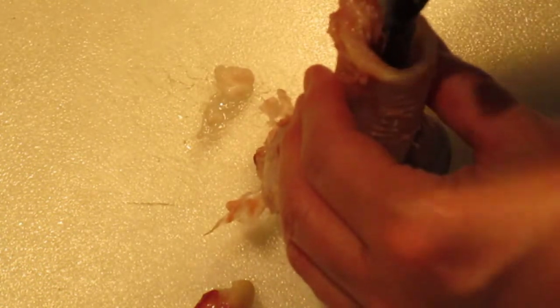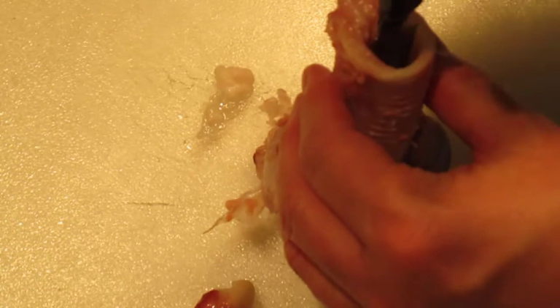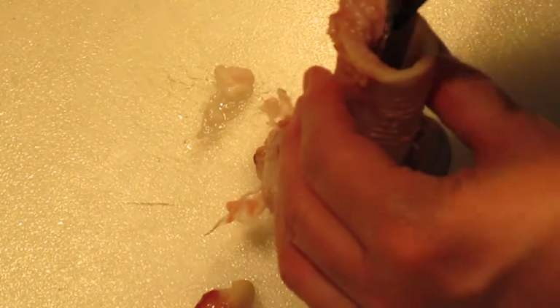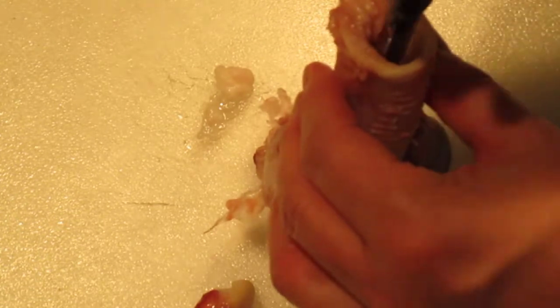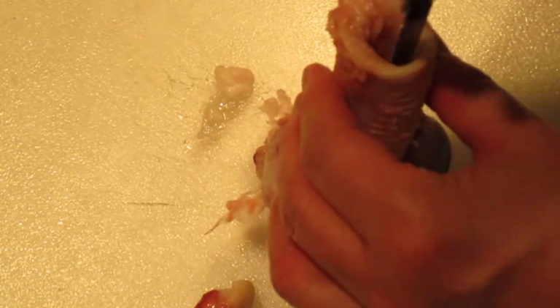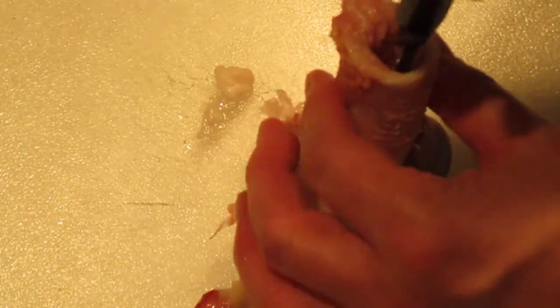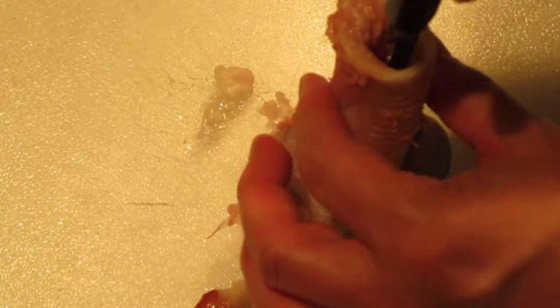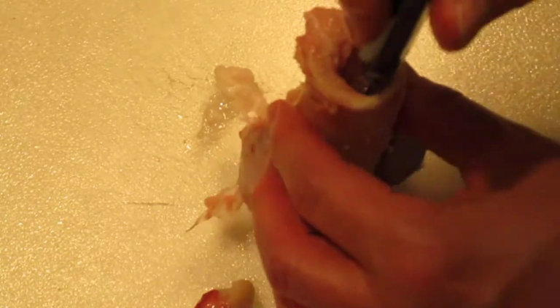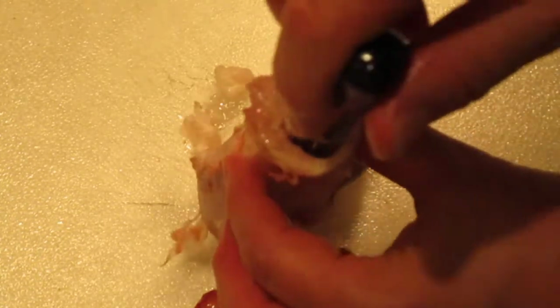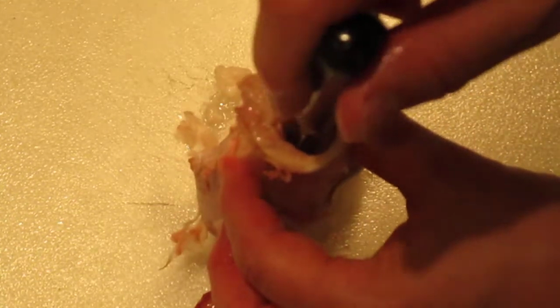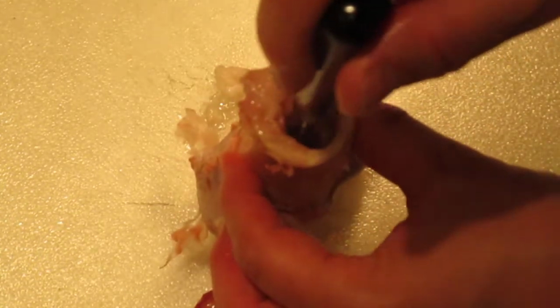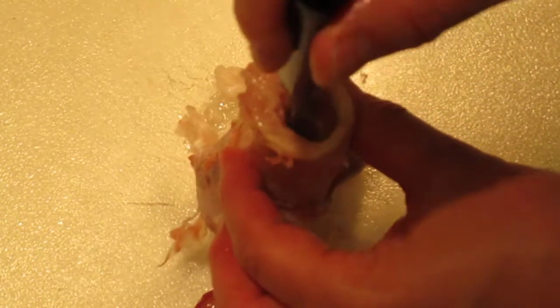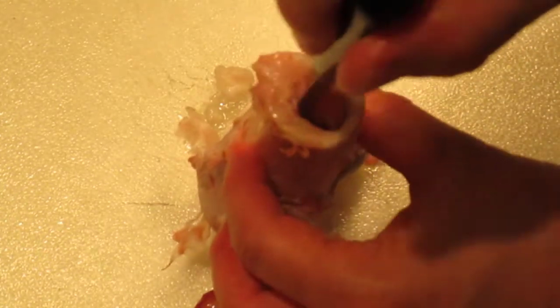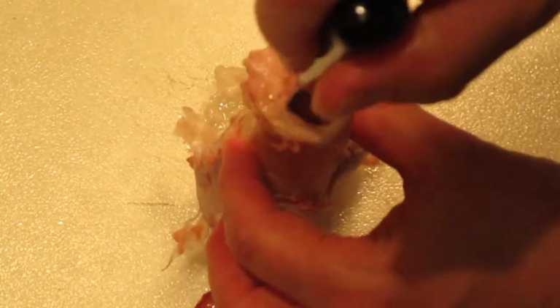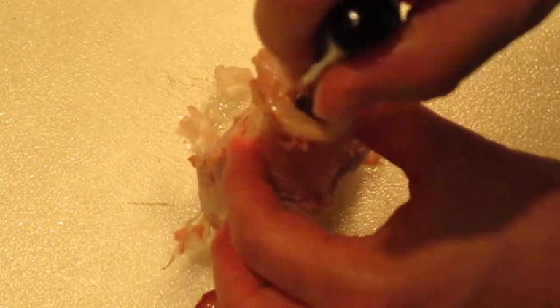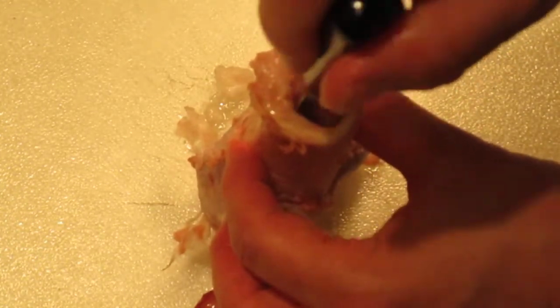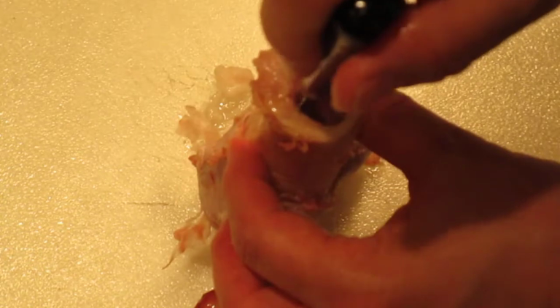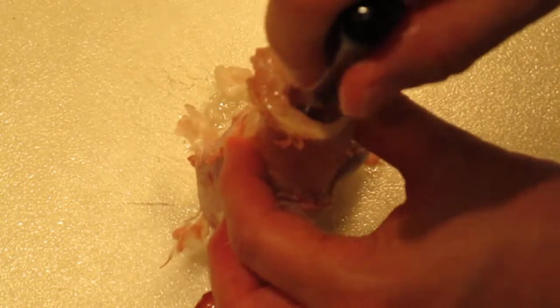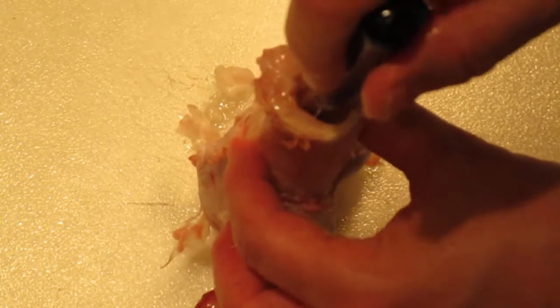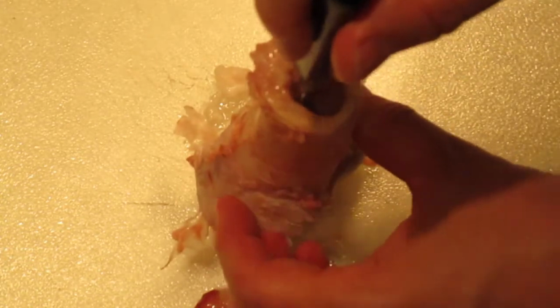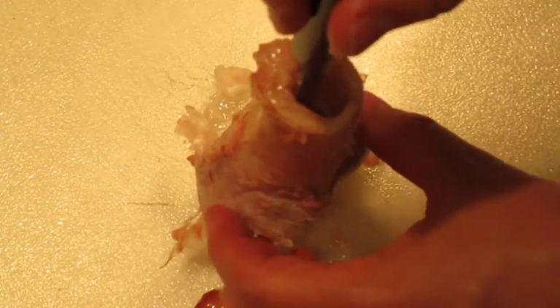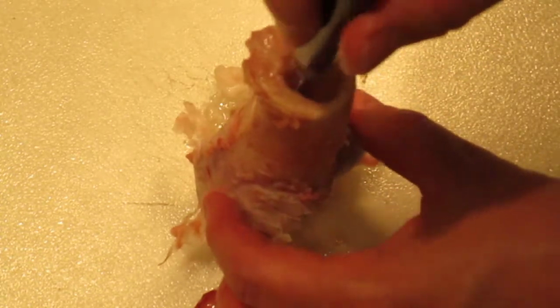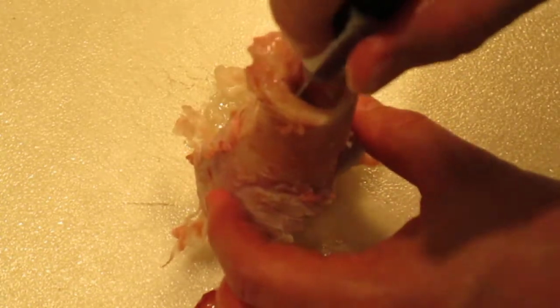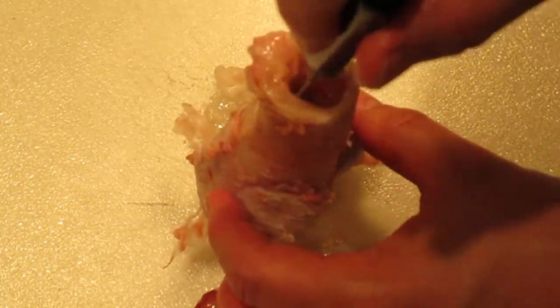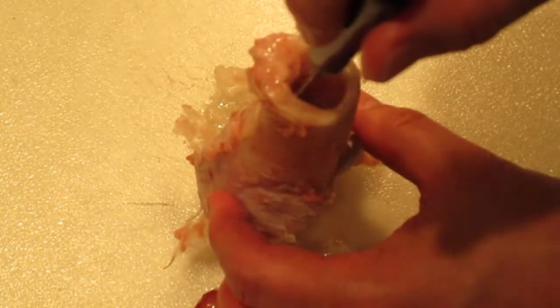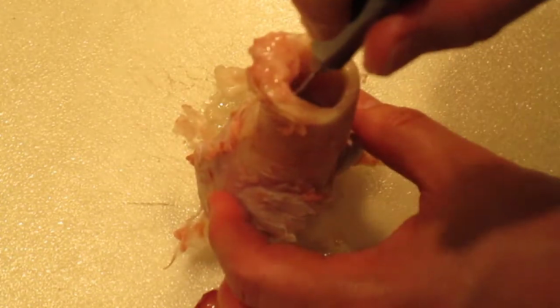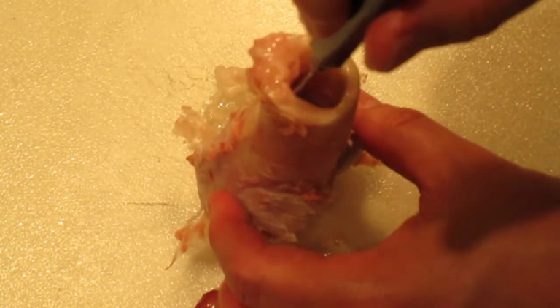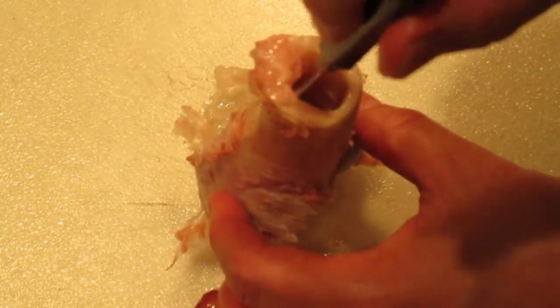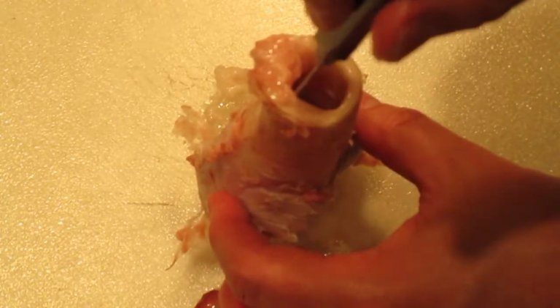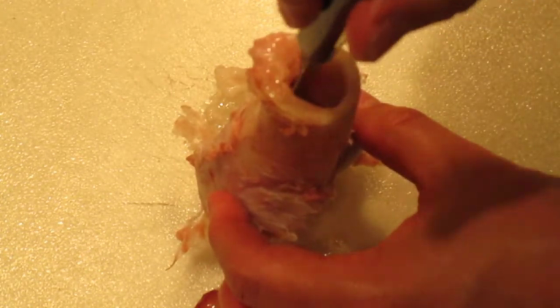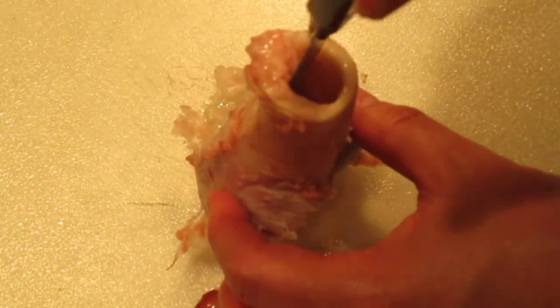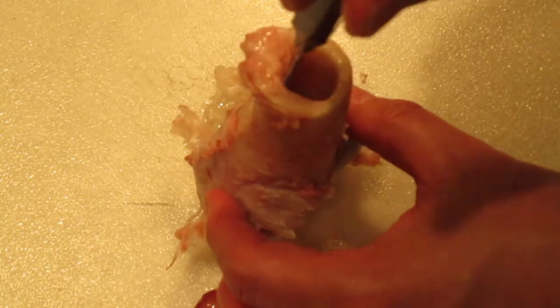I can feel the knife hitting down there and getting some resistance — that's the spongy bone. You can kind of hear it crunching a little bit.